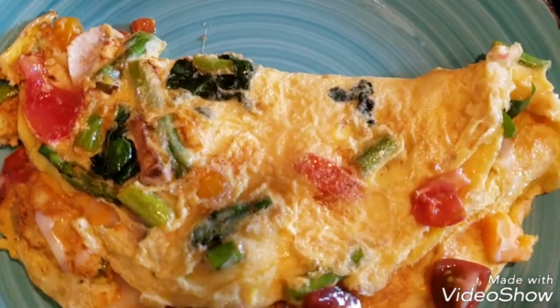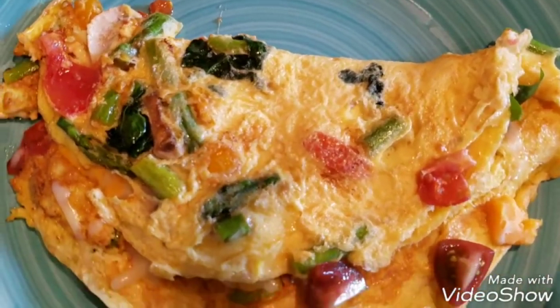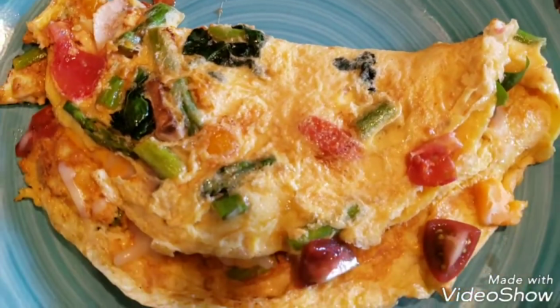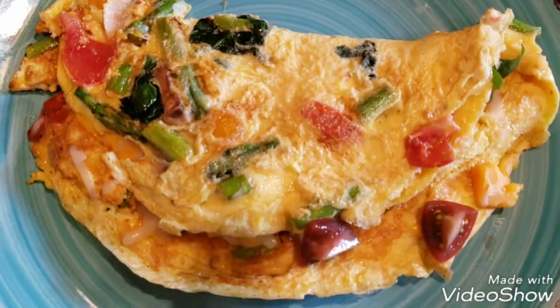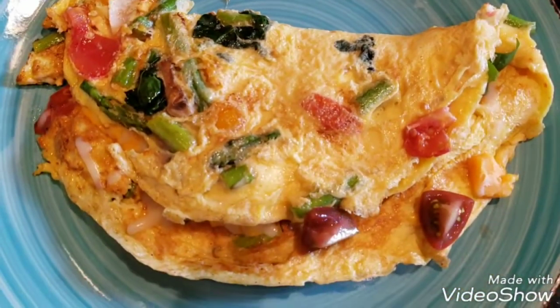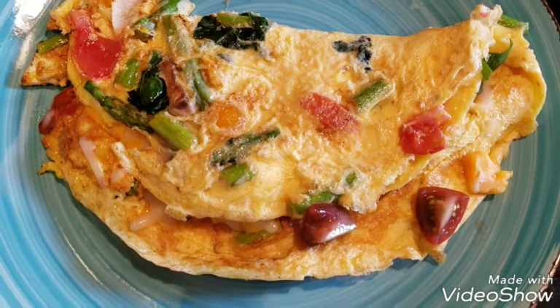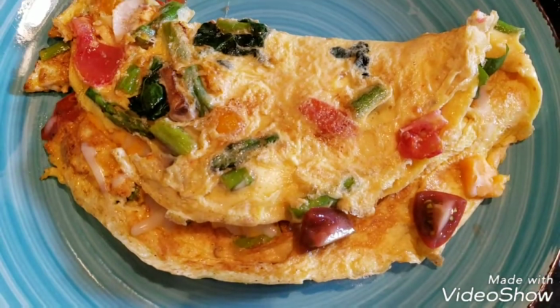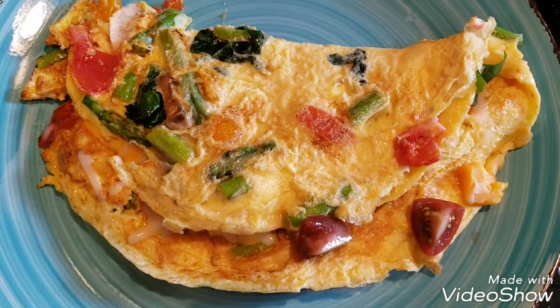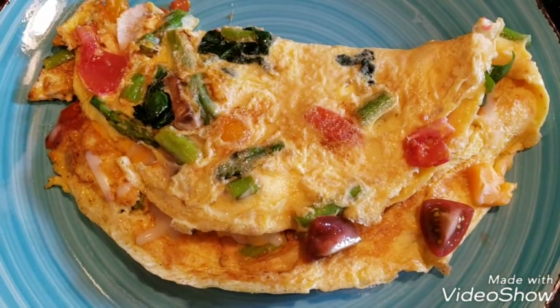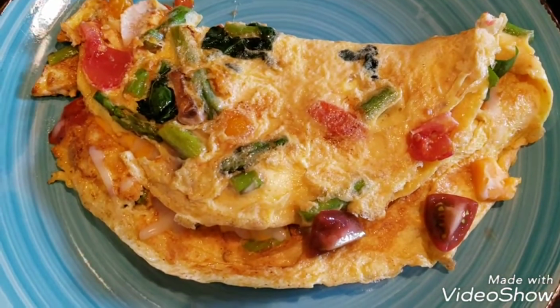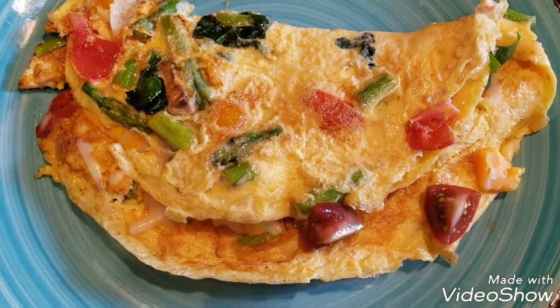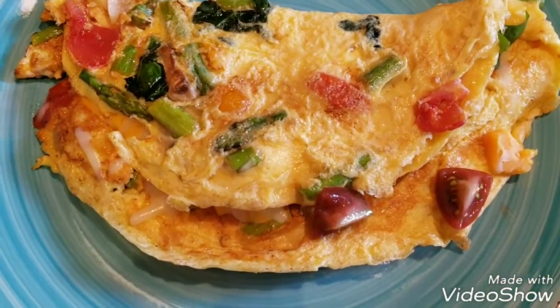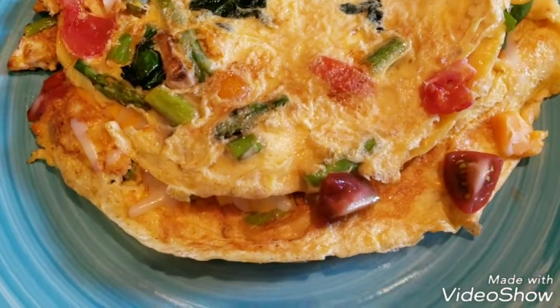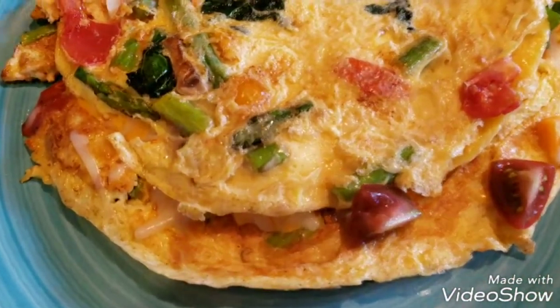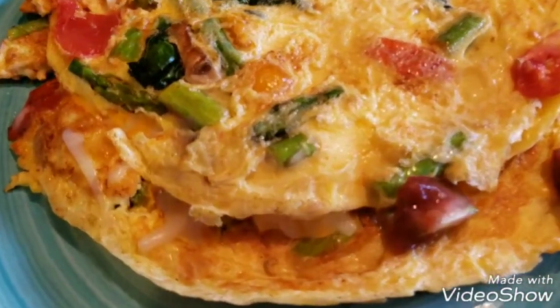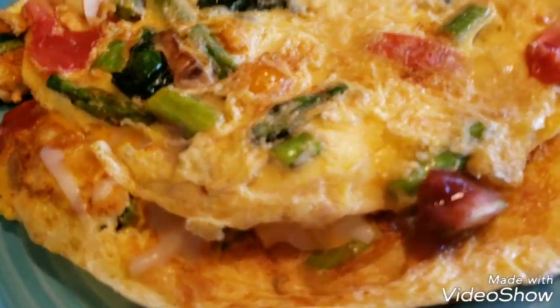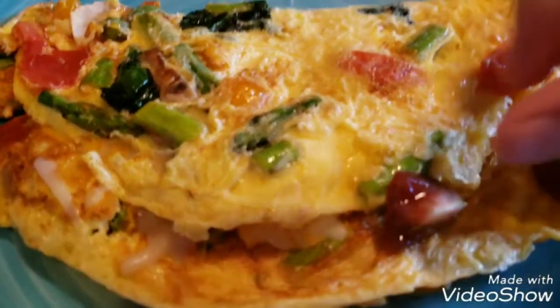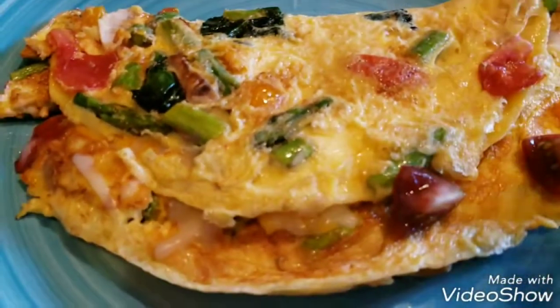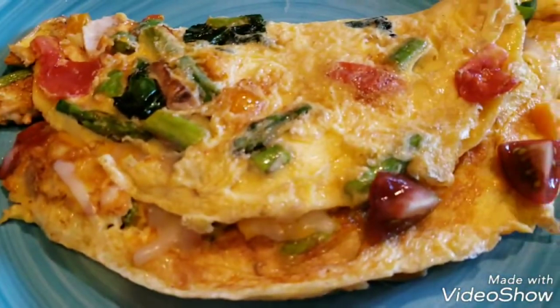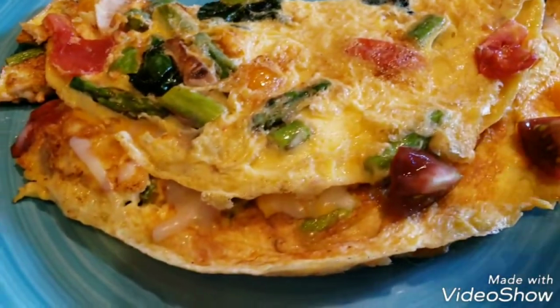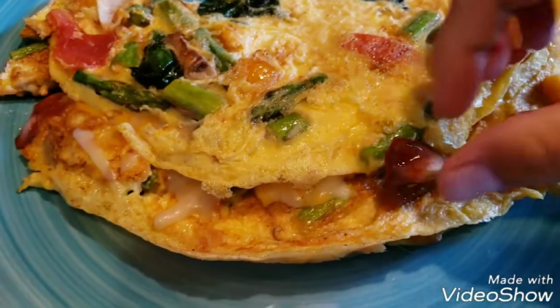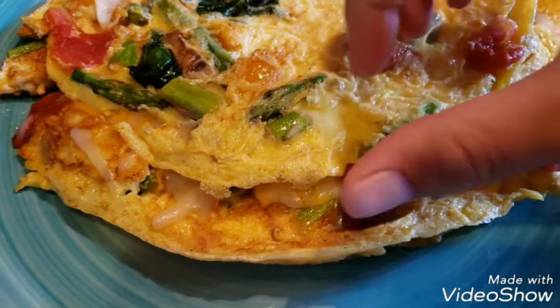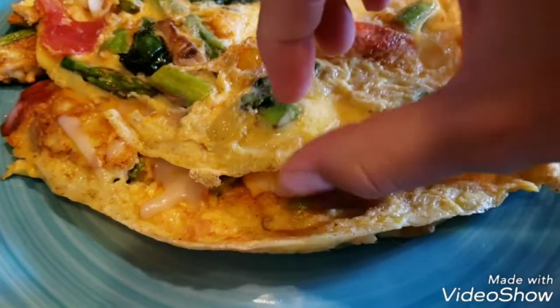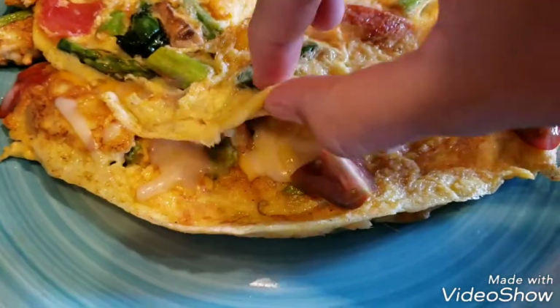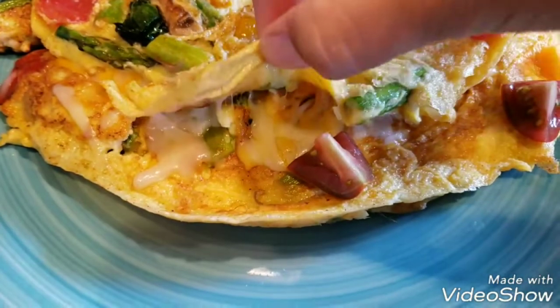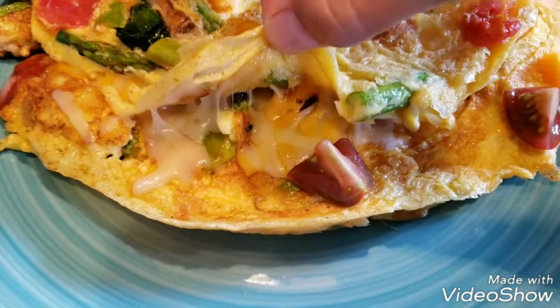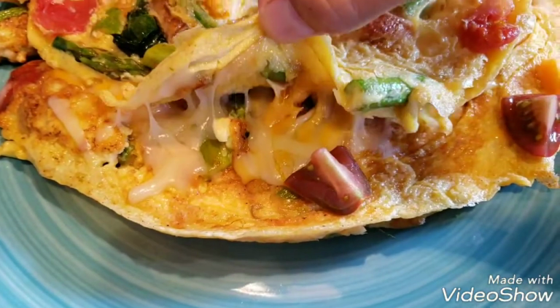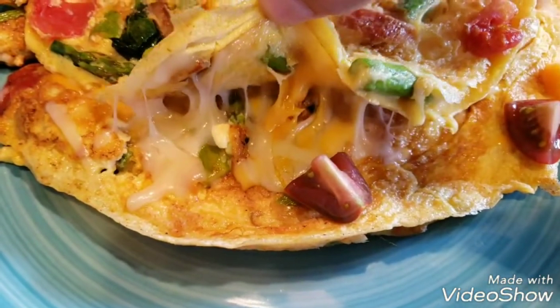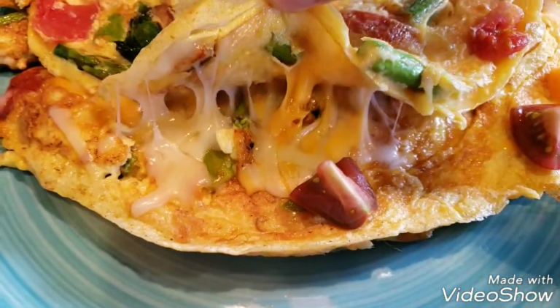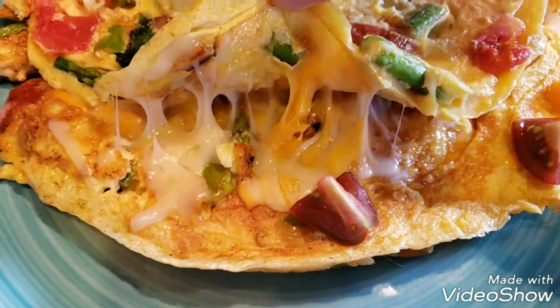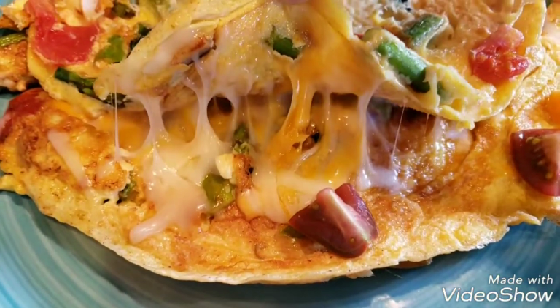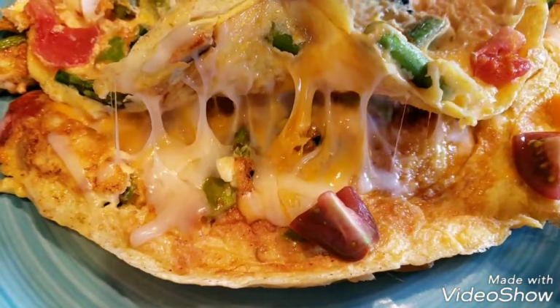There you have it — easy, healthy omelet. And it looks restaurant style, right? Come on, and there's your melted cheese.